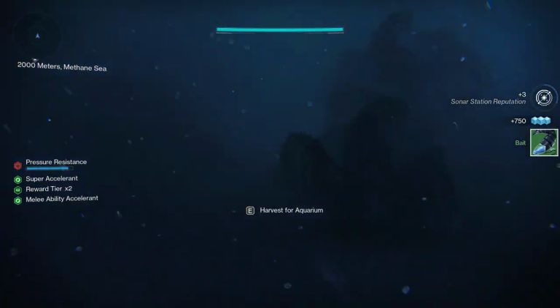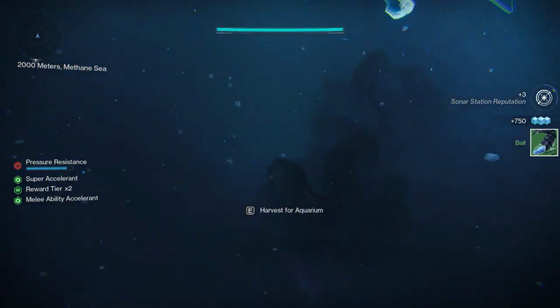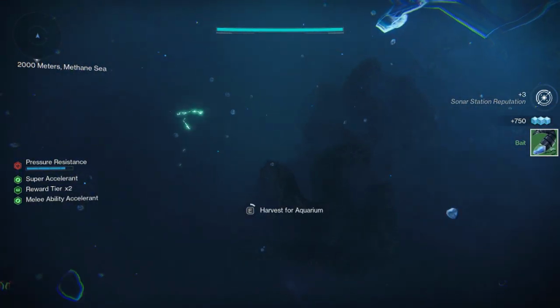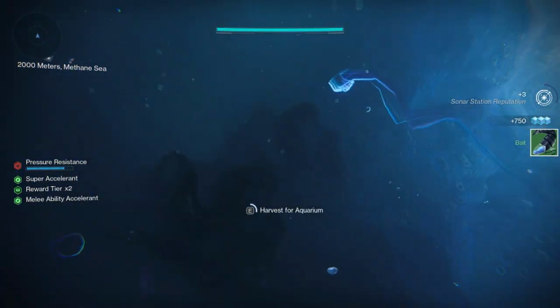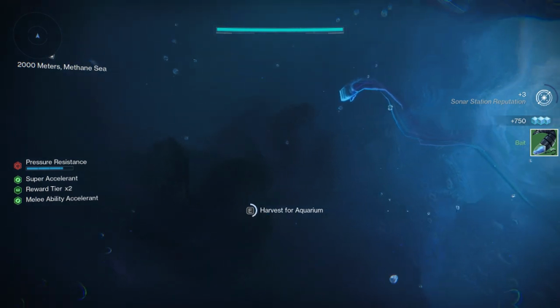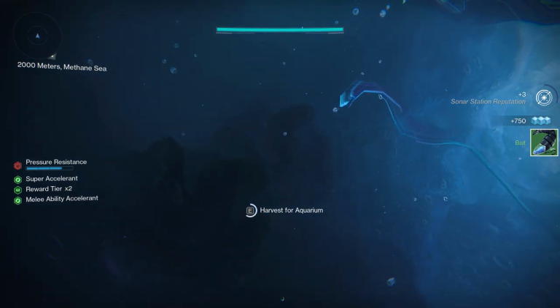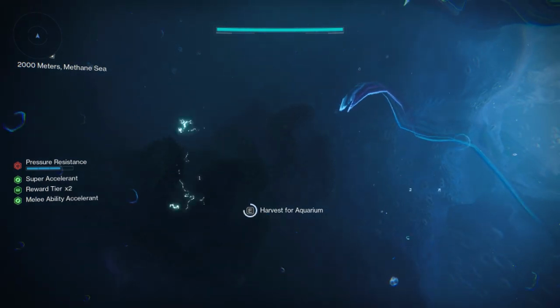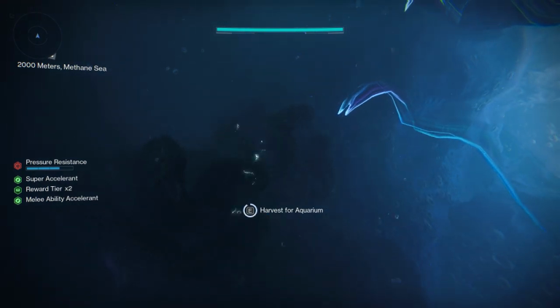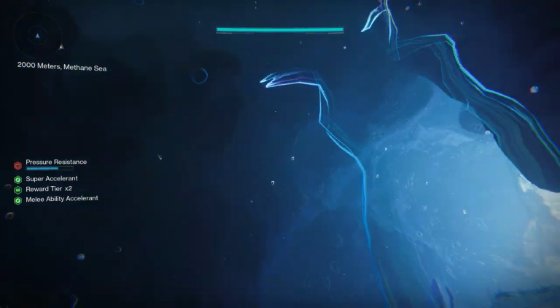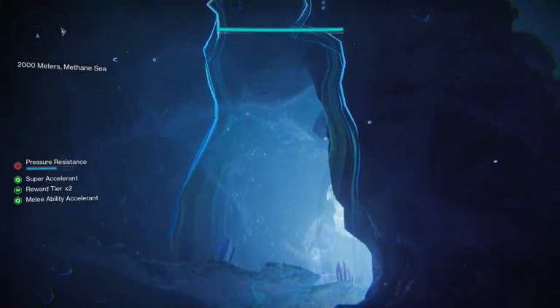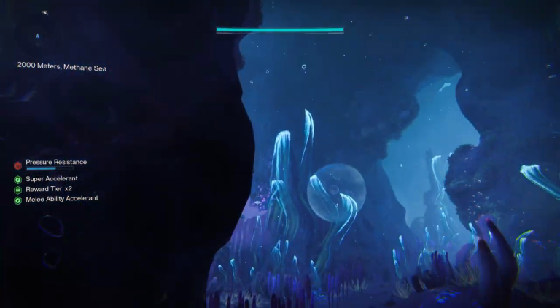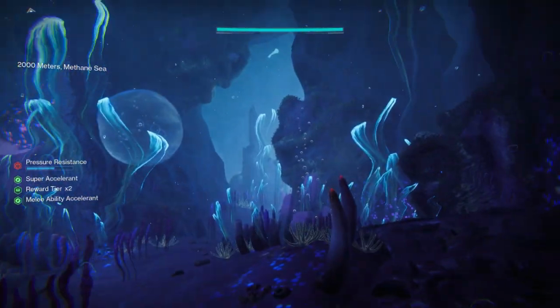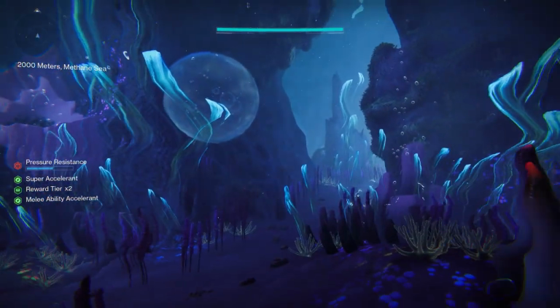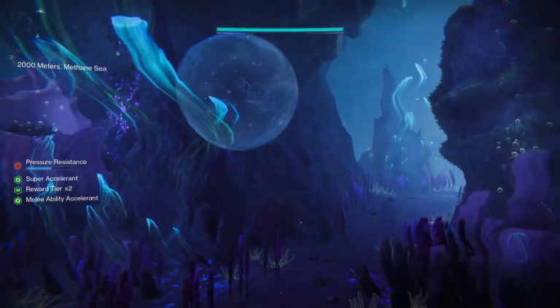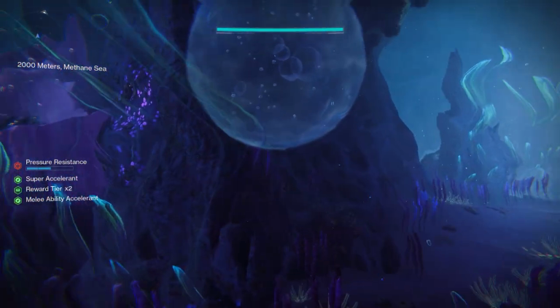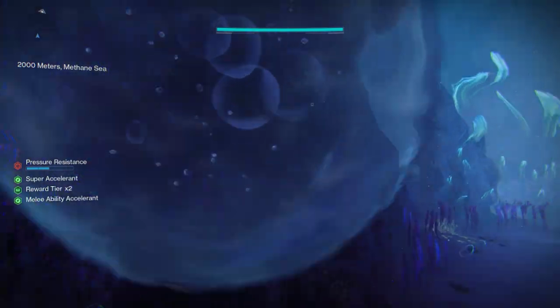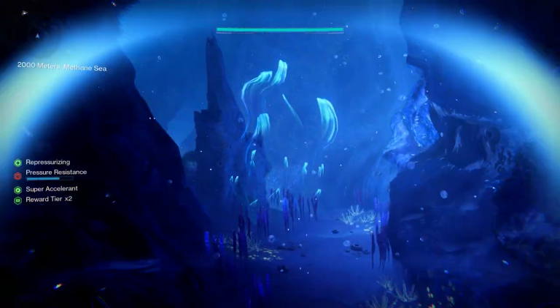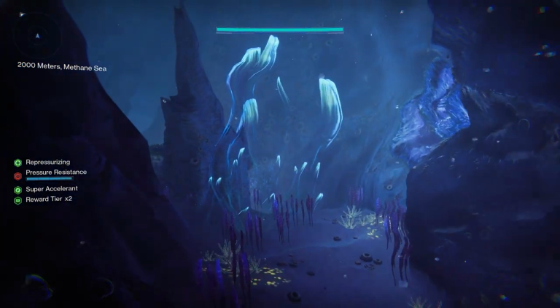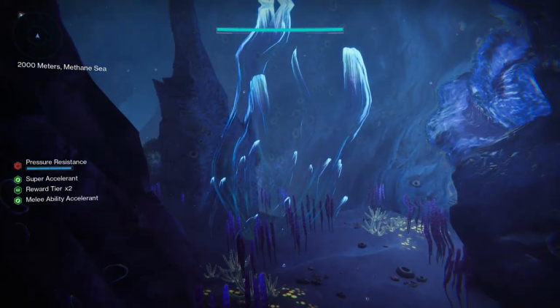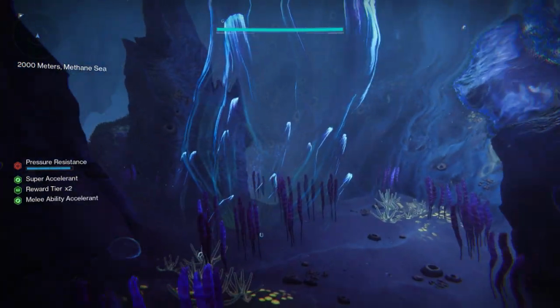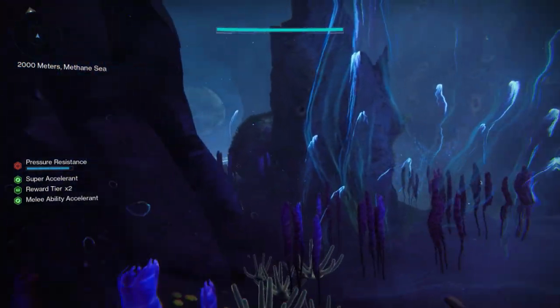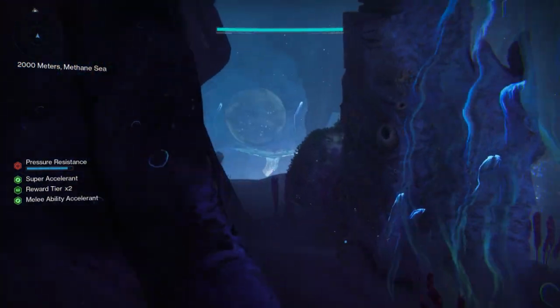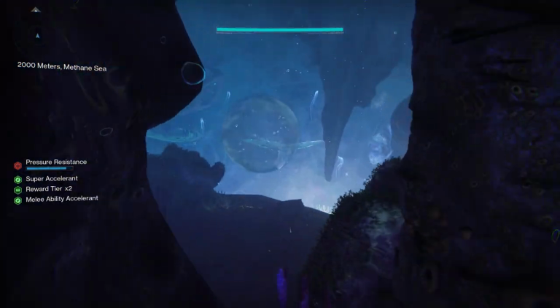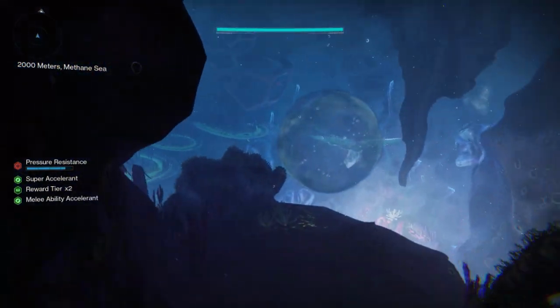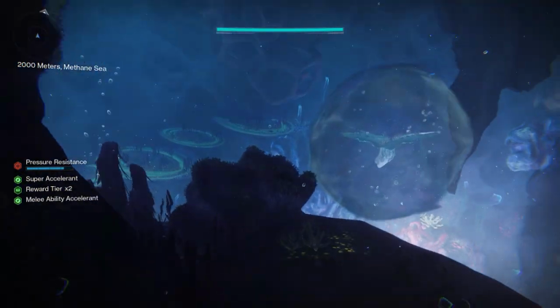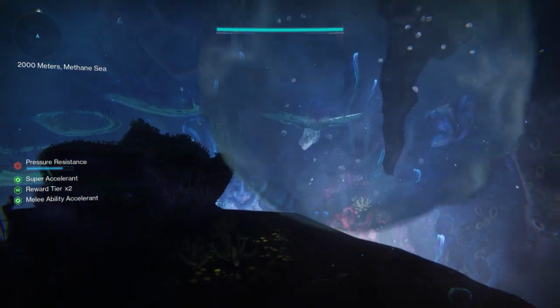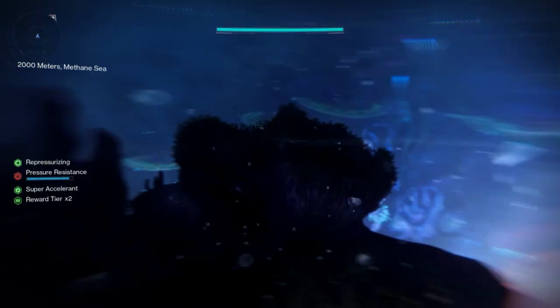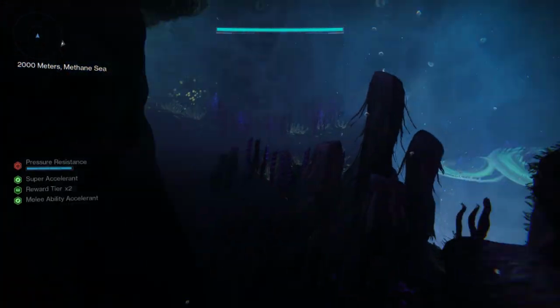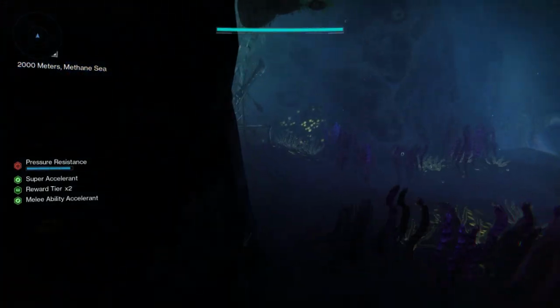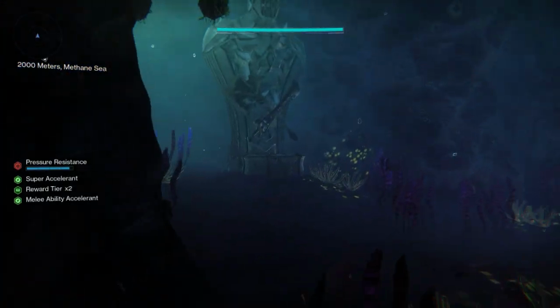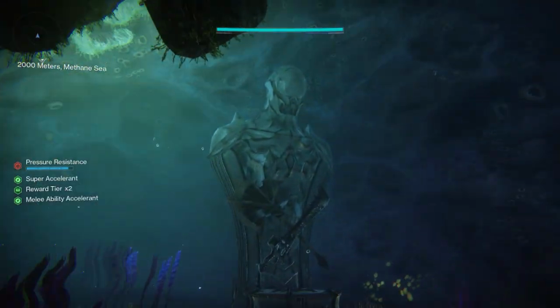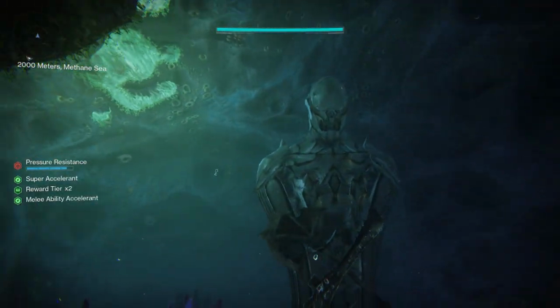The third and final statue is going to be on your way to the third encounter. Shortly after you get the little red flower collectible, before the final drop down, you want to hug this wall and stick to your left. After this bubble here, you'll see it on your left side, and that's the statue.